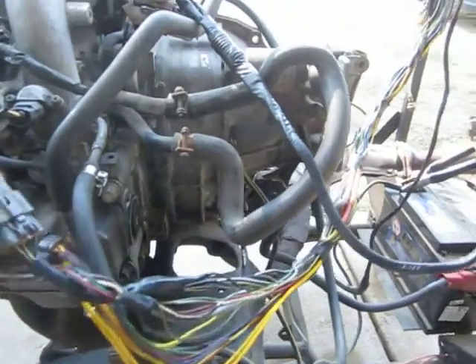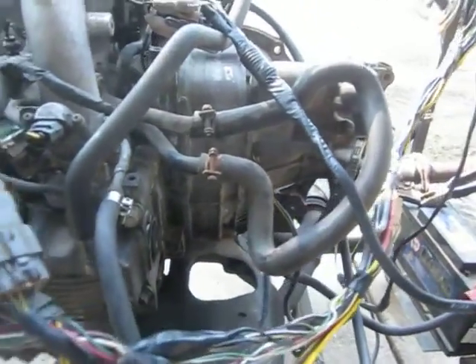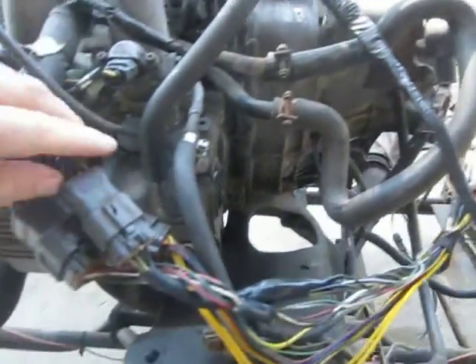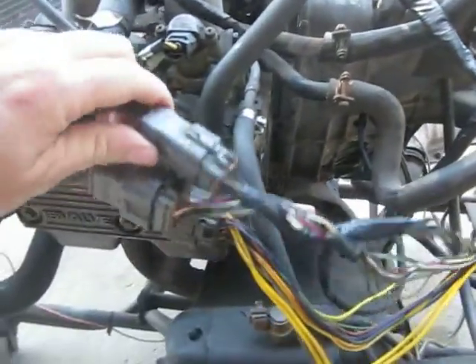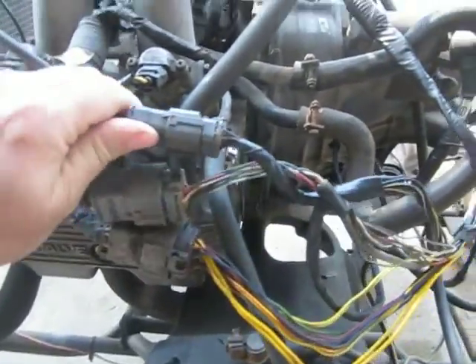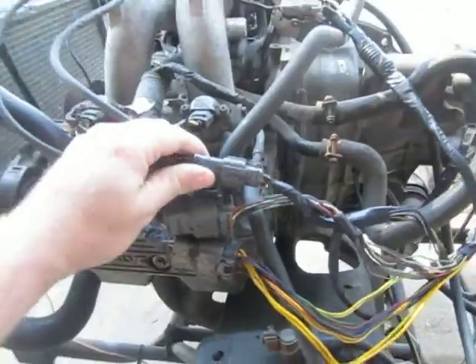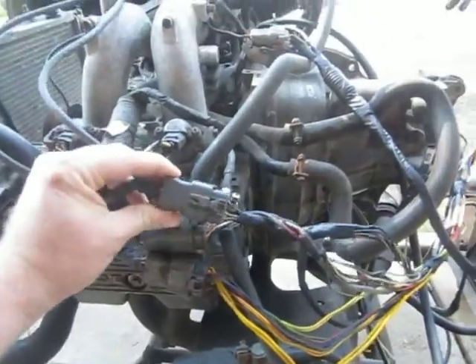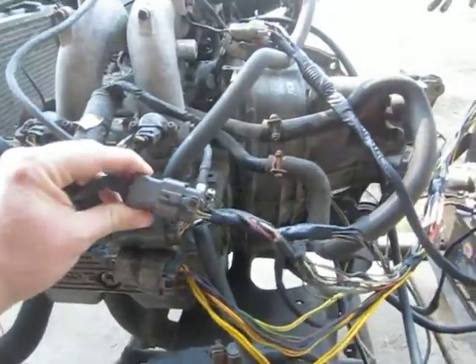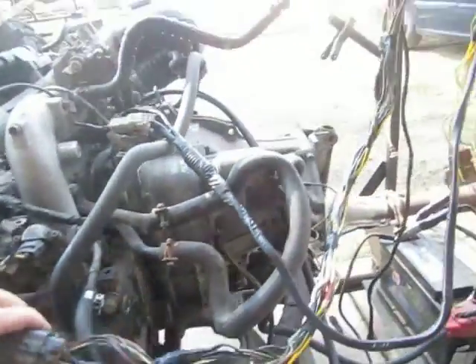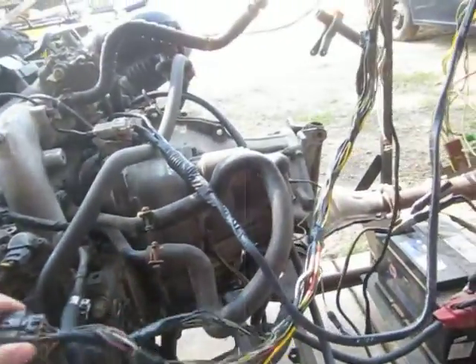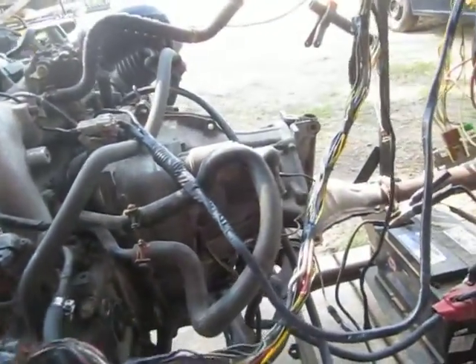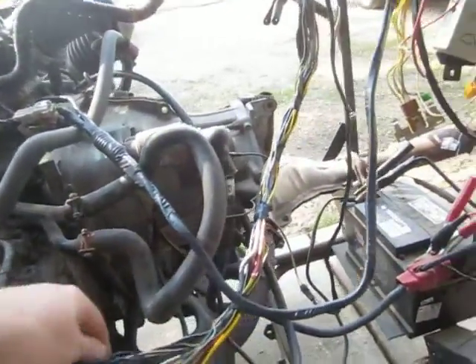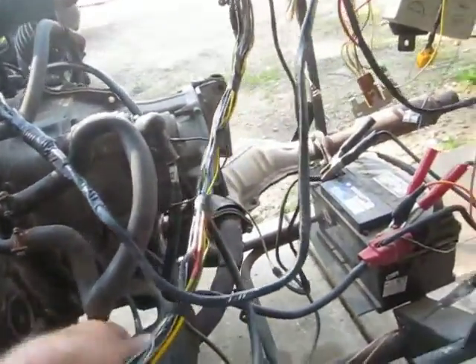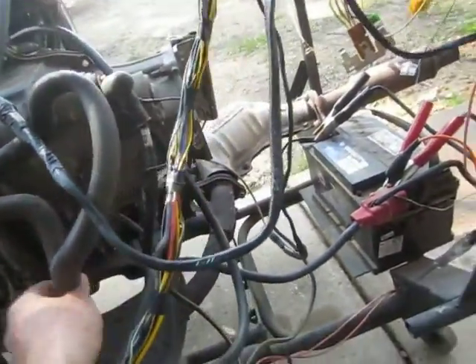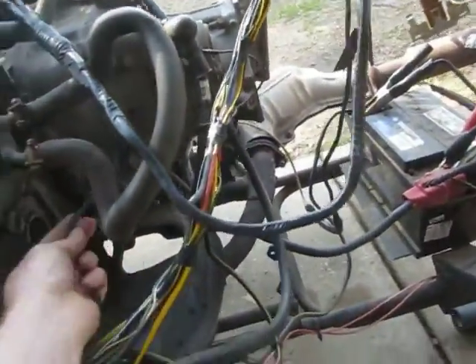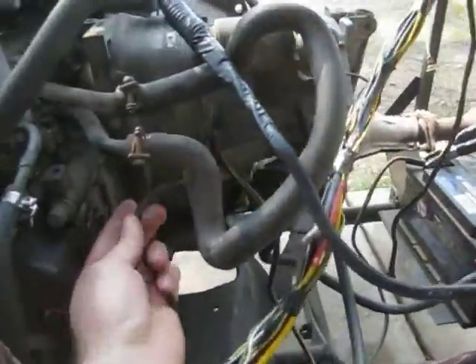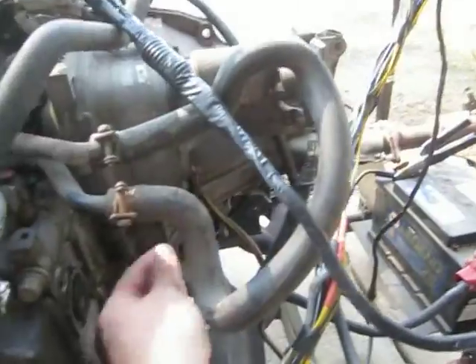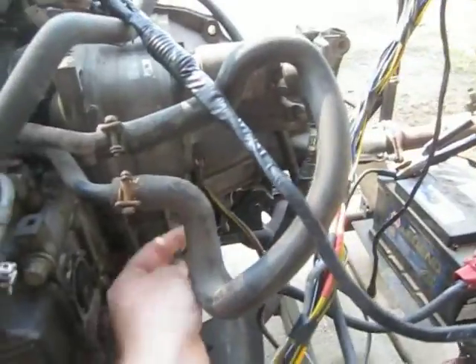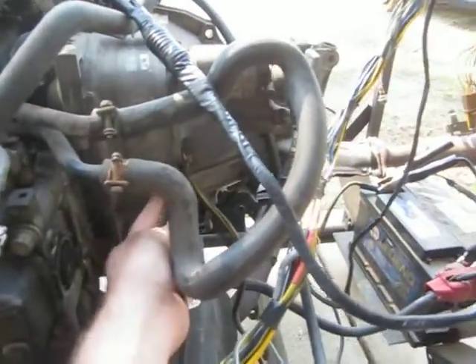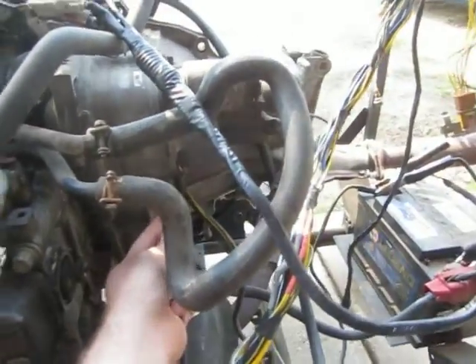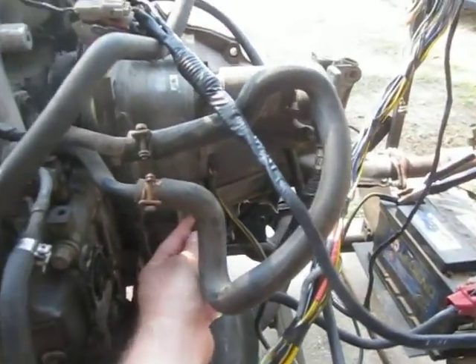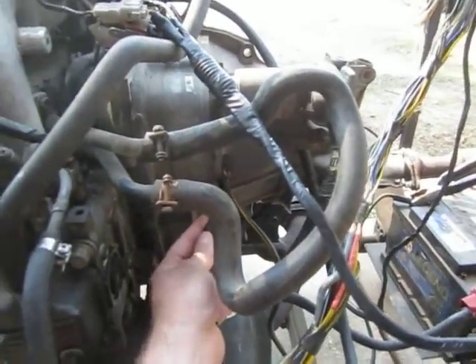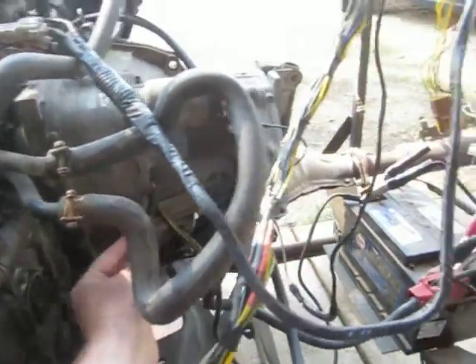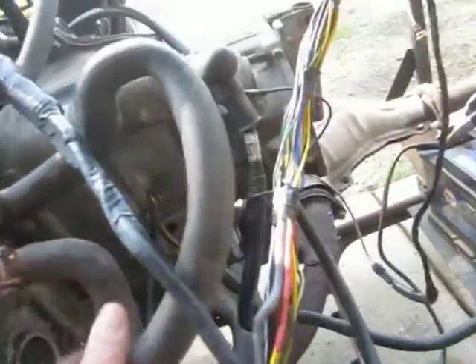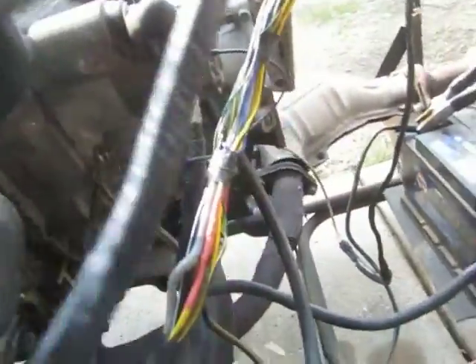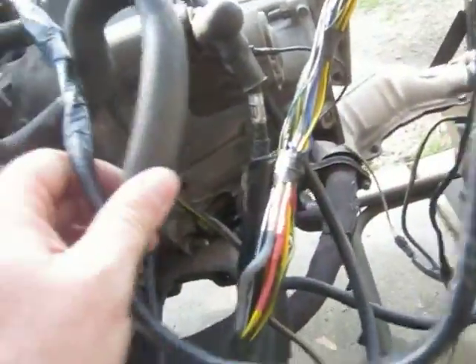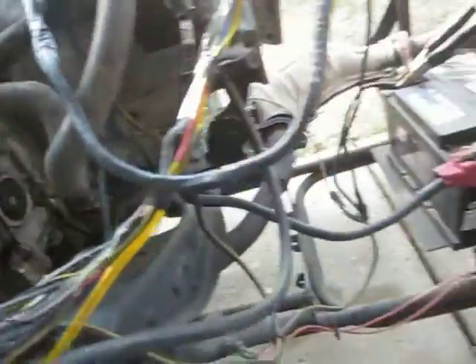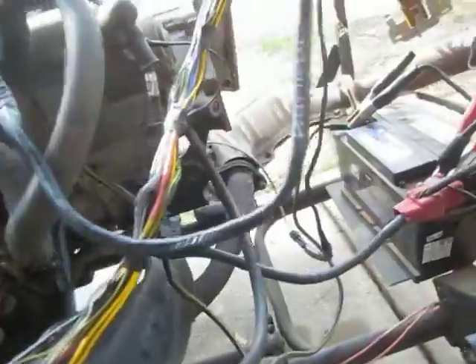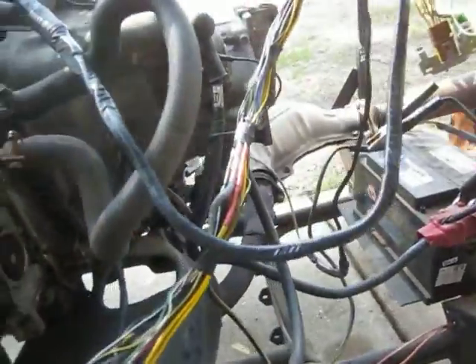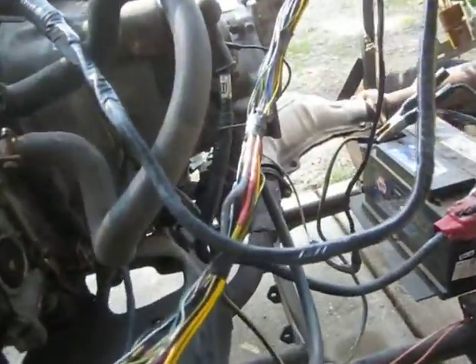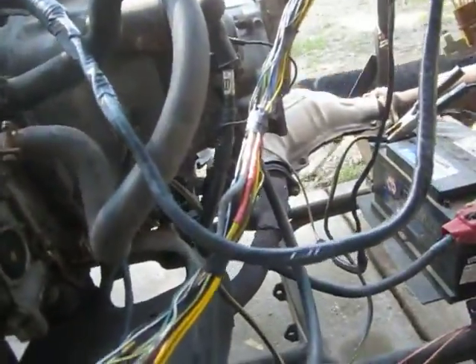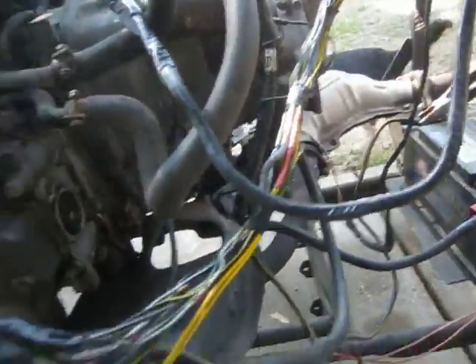The 90 and 91s have this extra plug, which are all ground wires. And then we splice them off to a good engine ground there on the back of the tranny. You can probably put it on the intake or the motor.